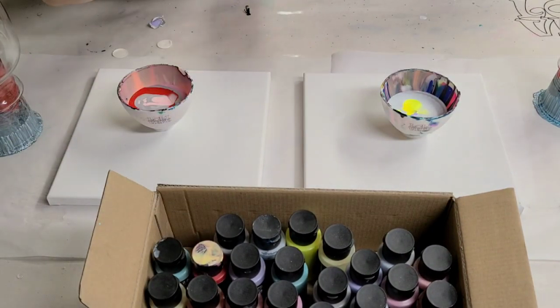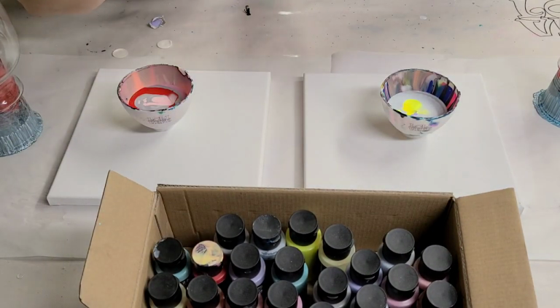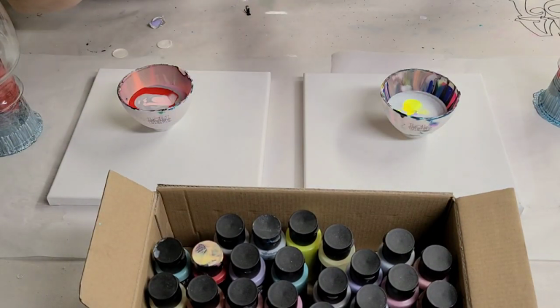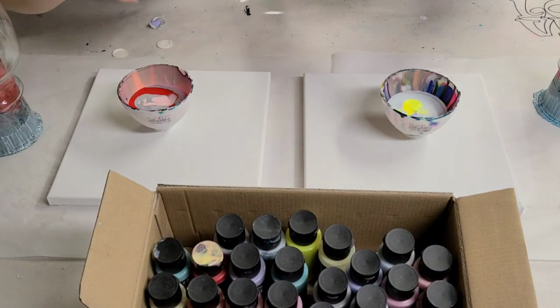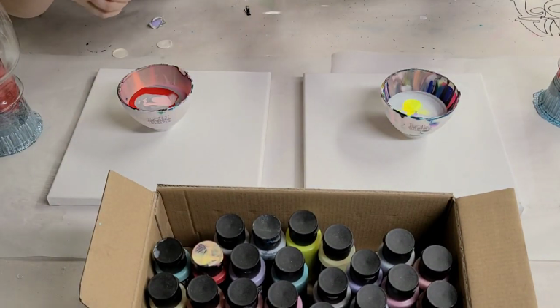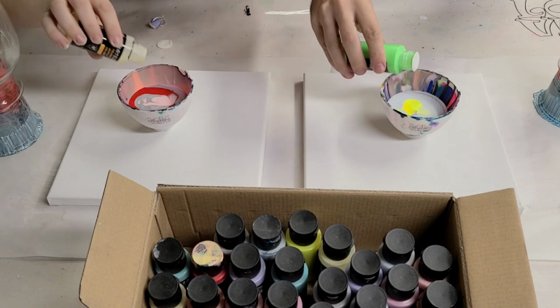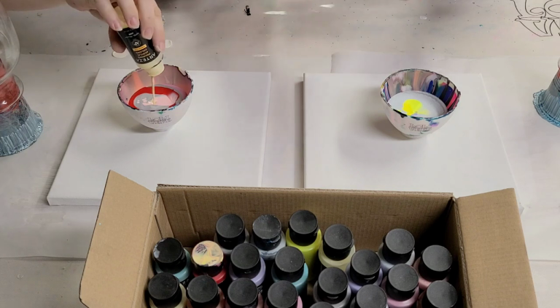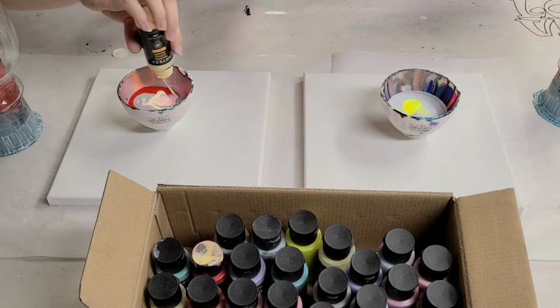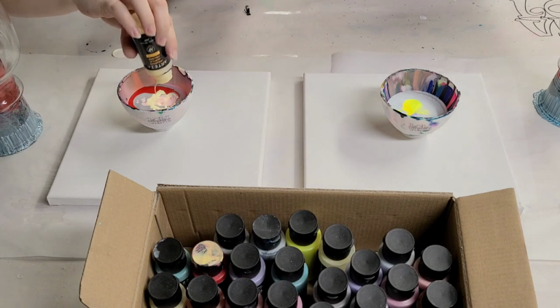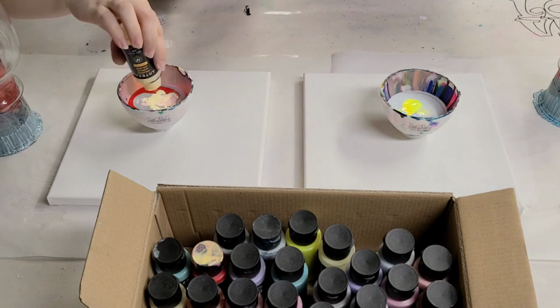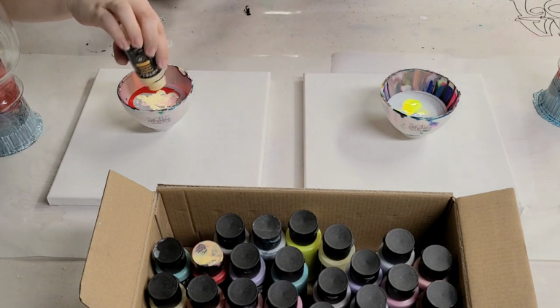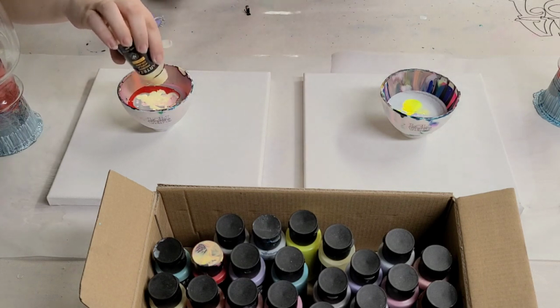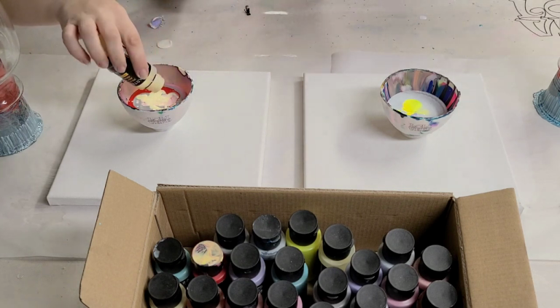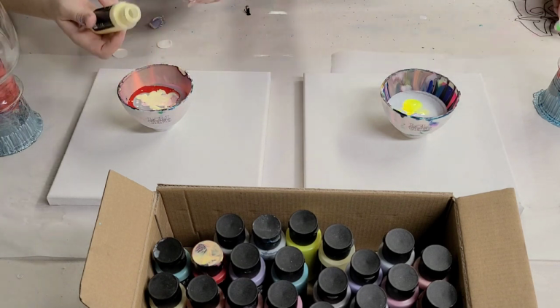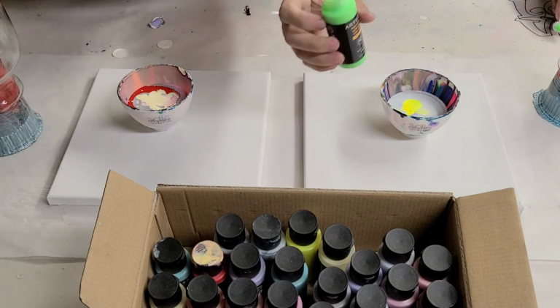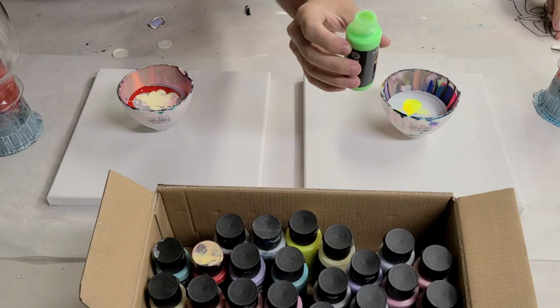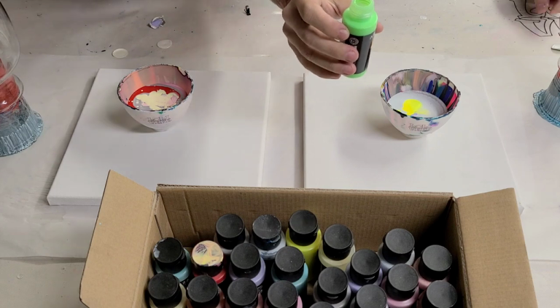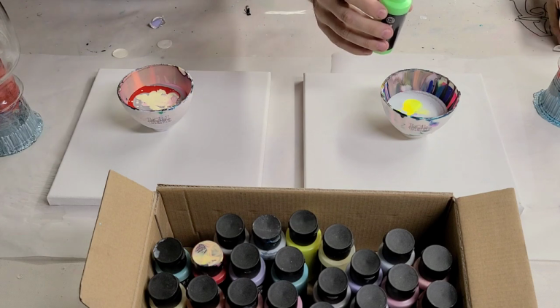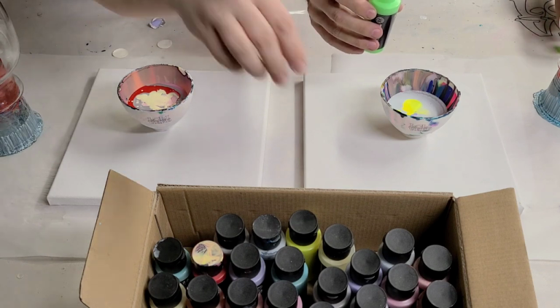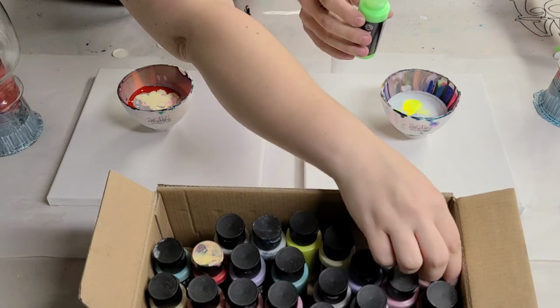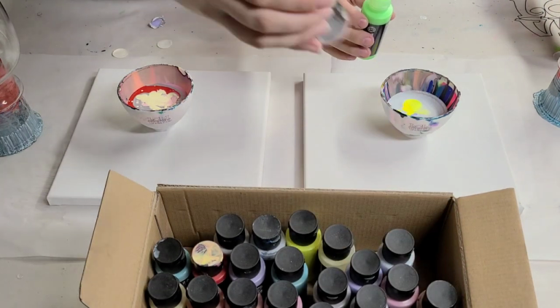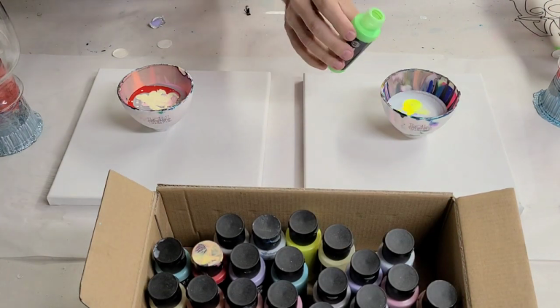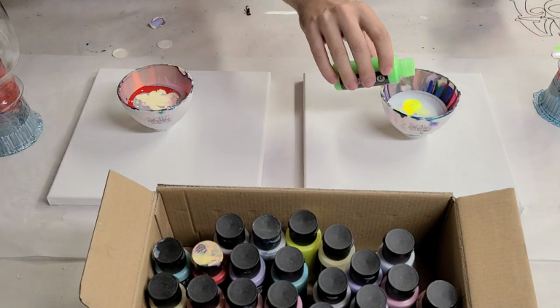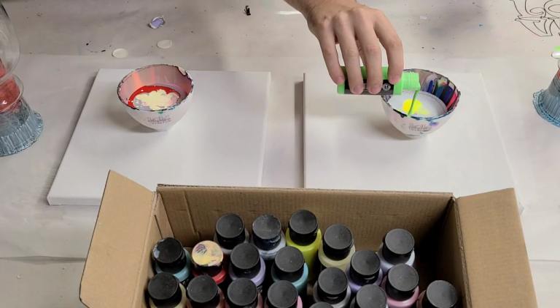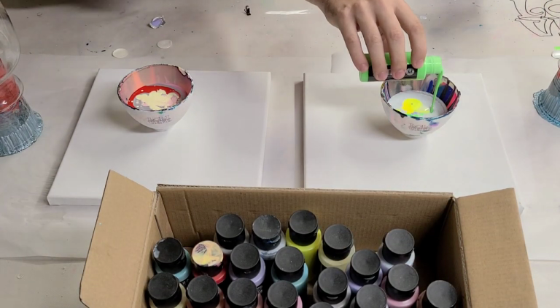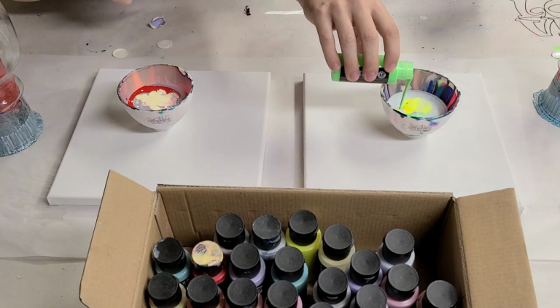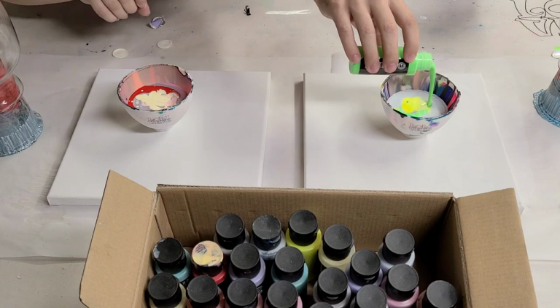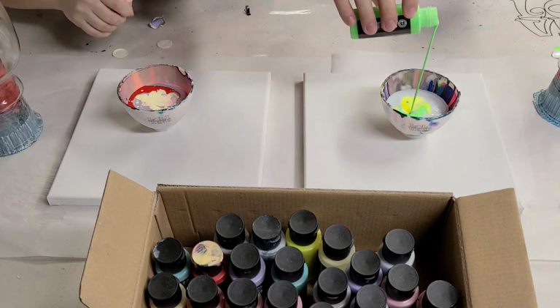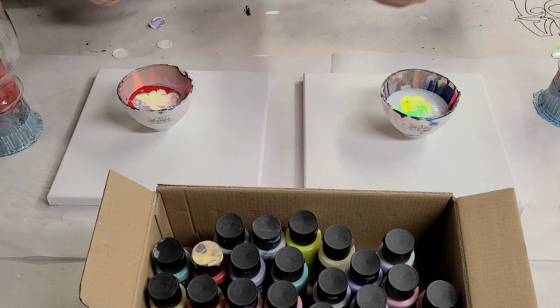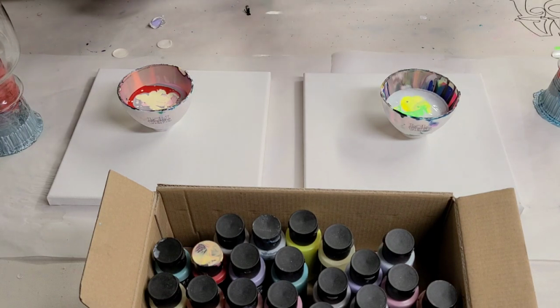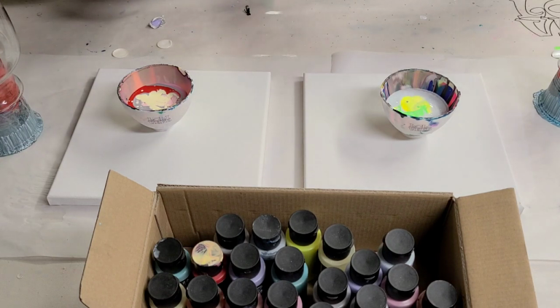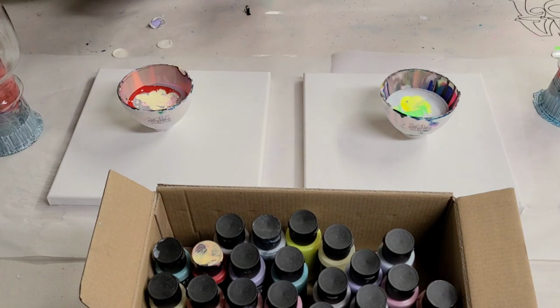Neon green. Pastel yellow. This is again not opened yet — an unopened neon green. Carnation pink again. So you can tell what colors I don't use as much.